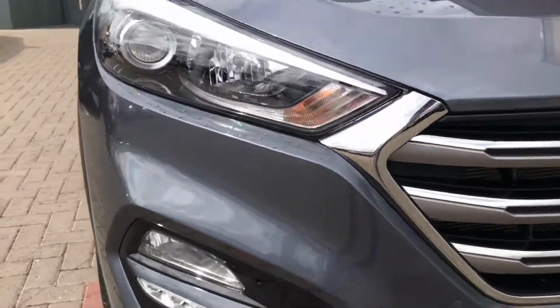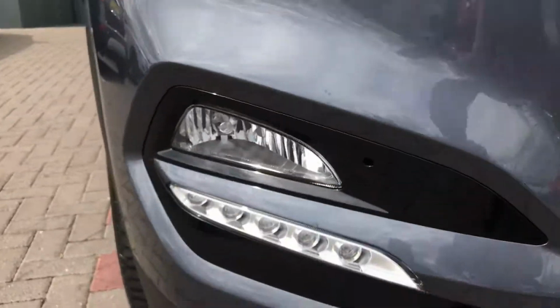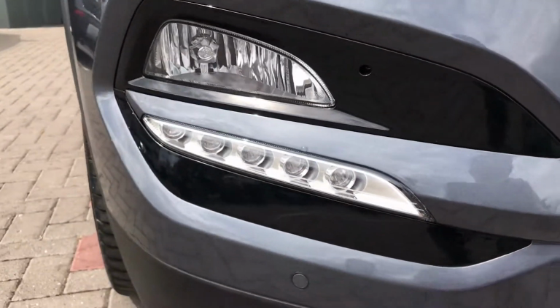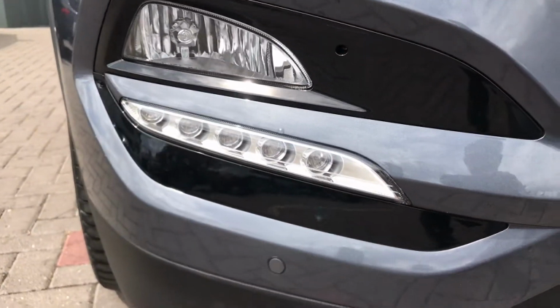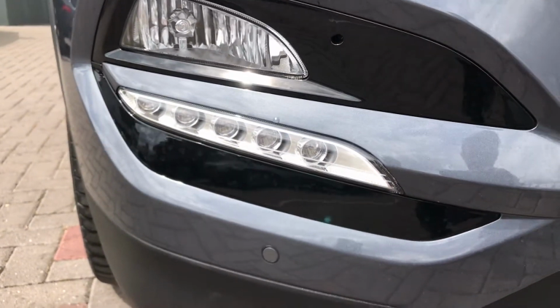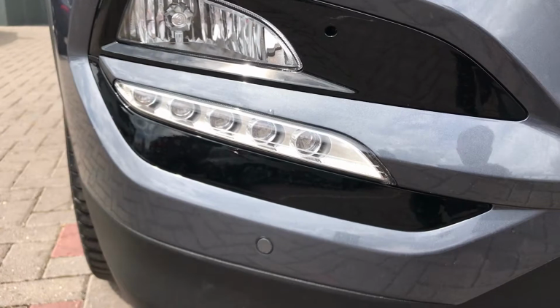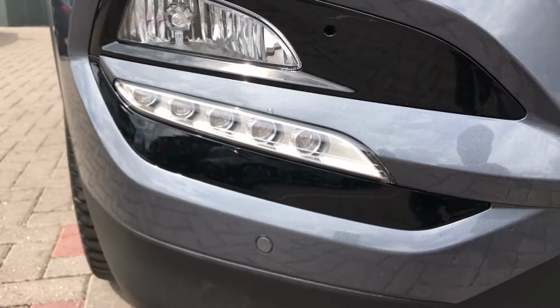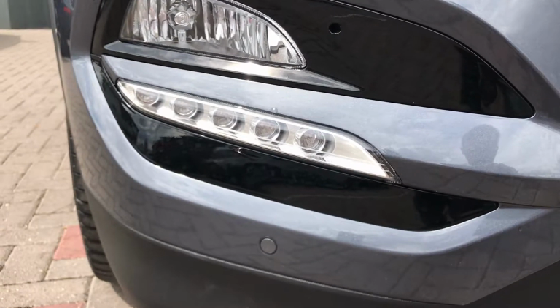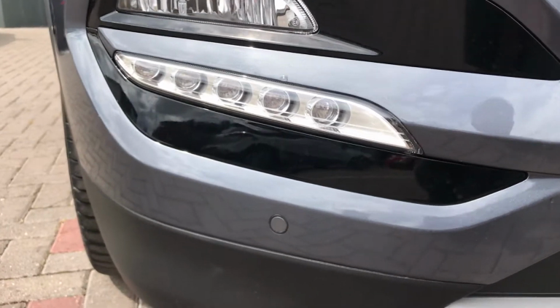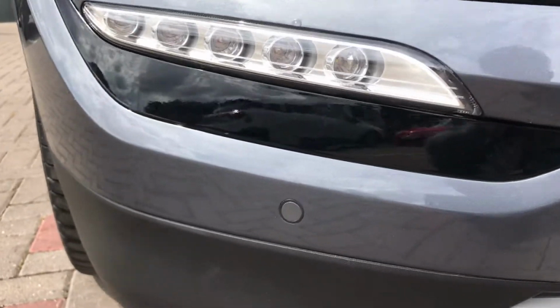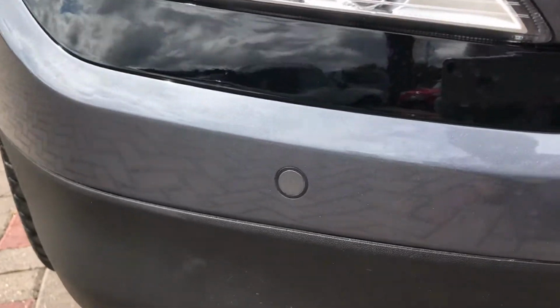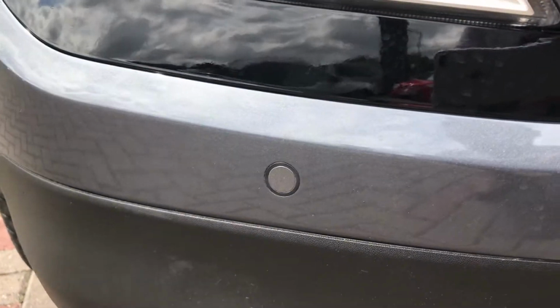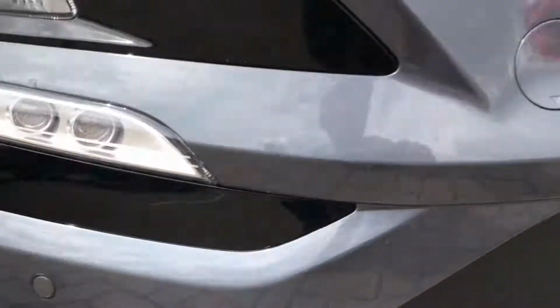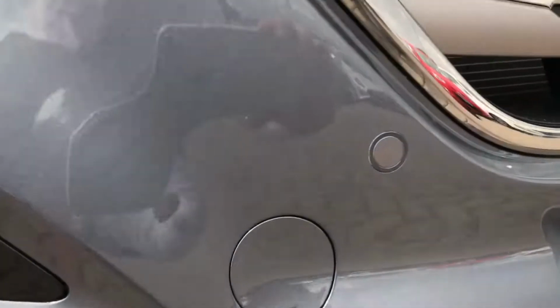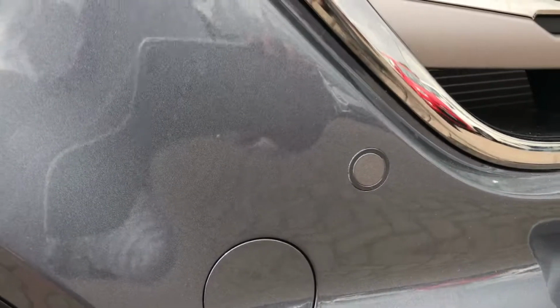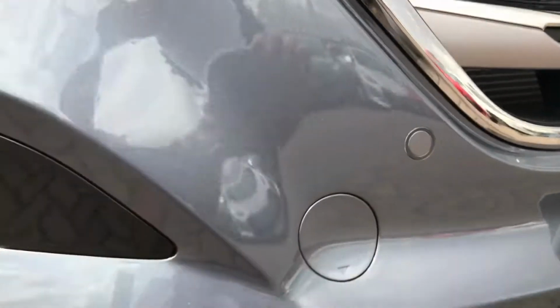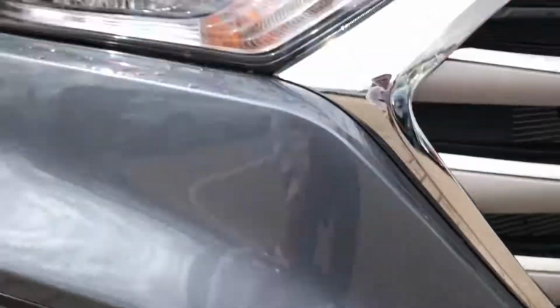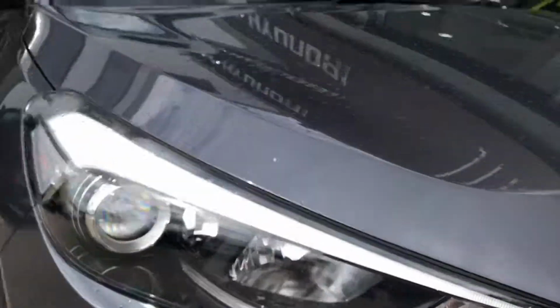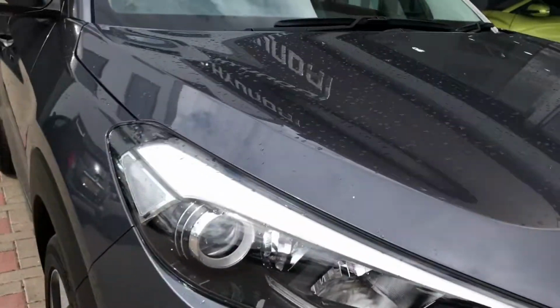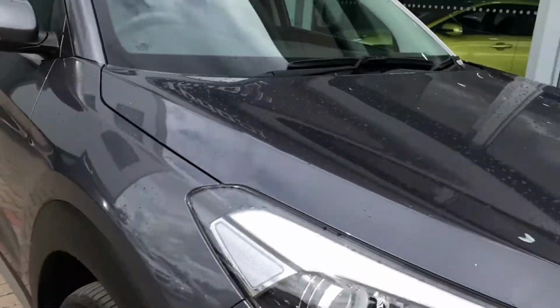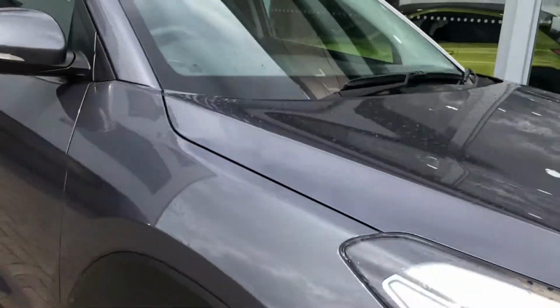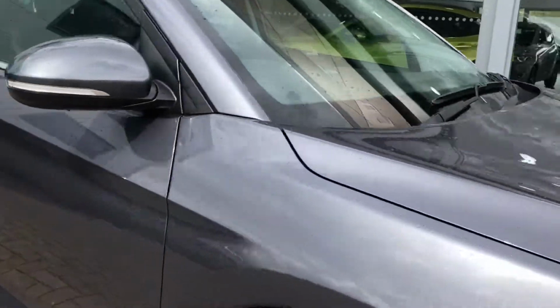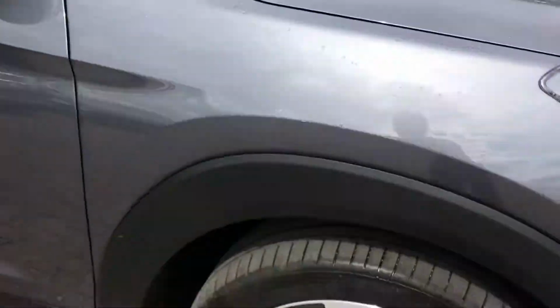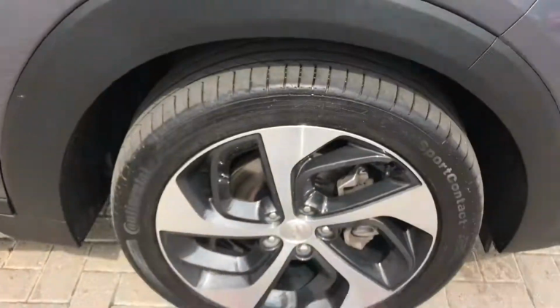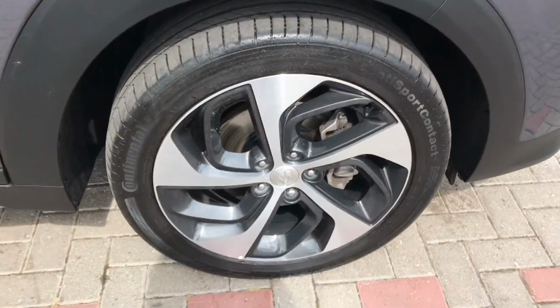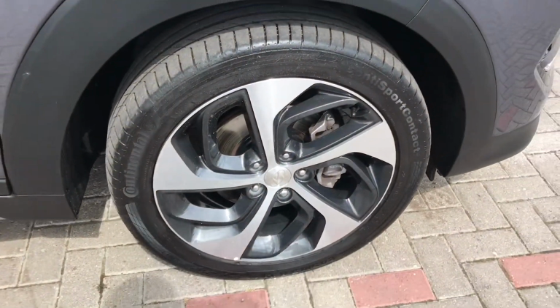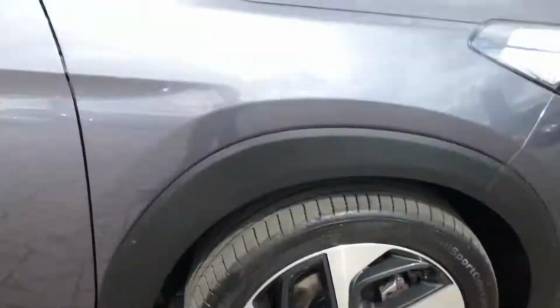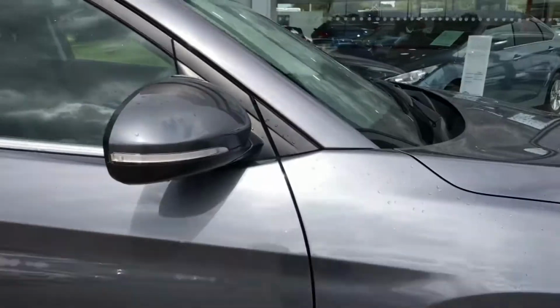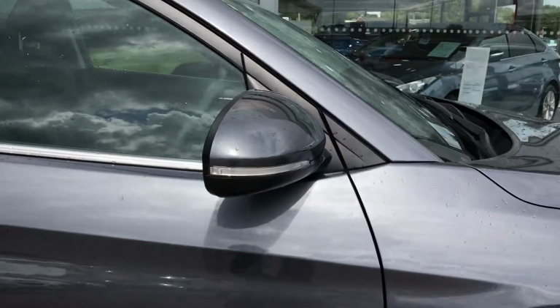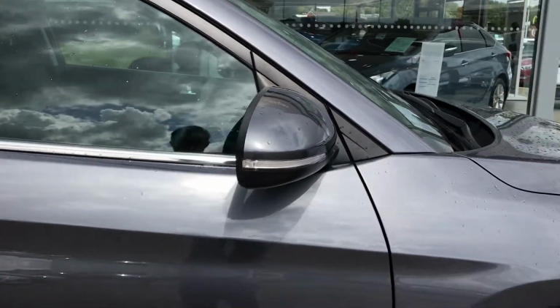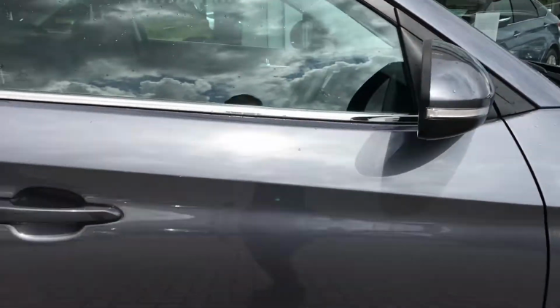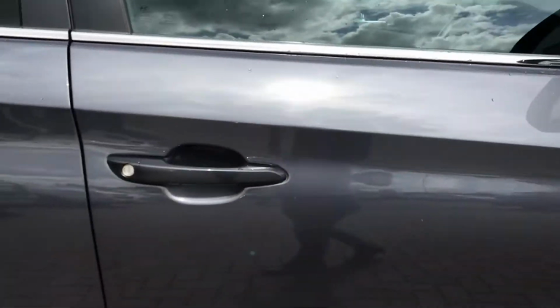Here we have the LED daytime running lights and the front sensors. If we just take a look down the side, here we have alloy wheels, body-coloured mirrors and door handles.